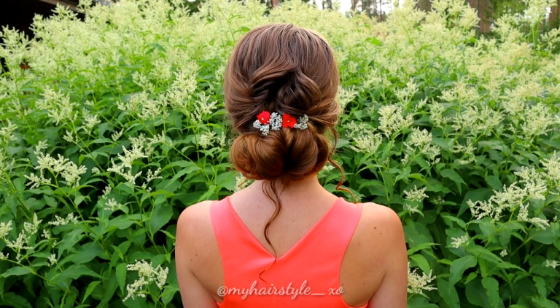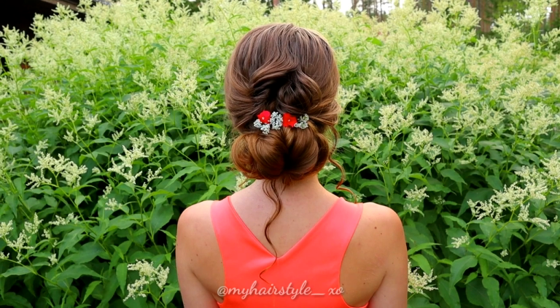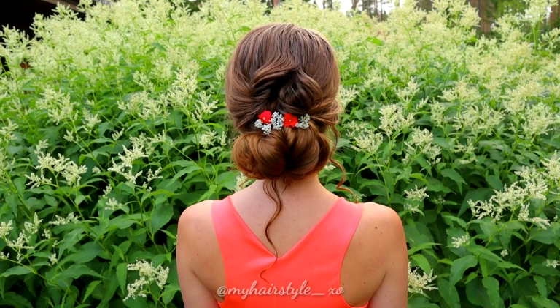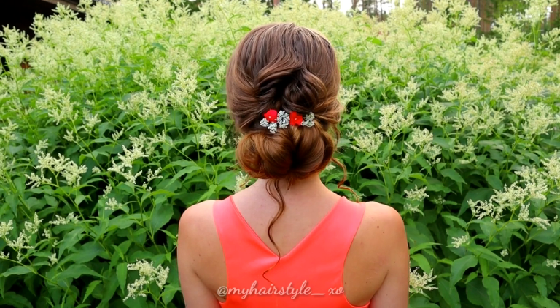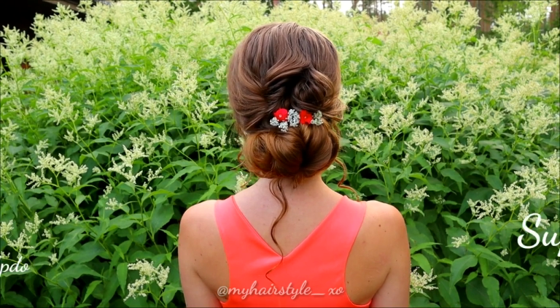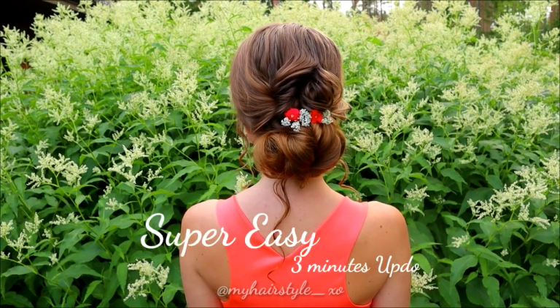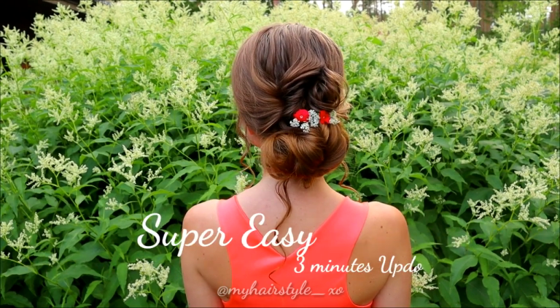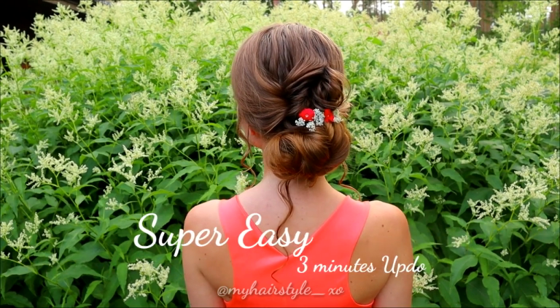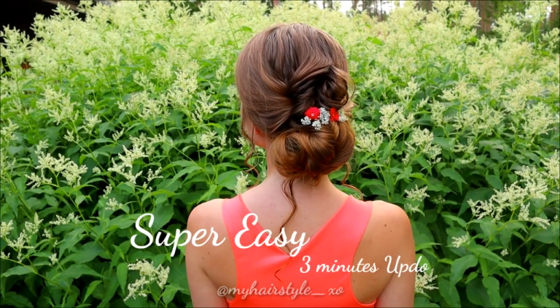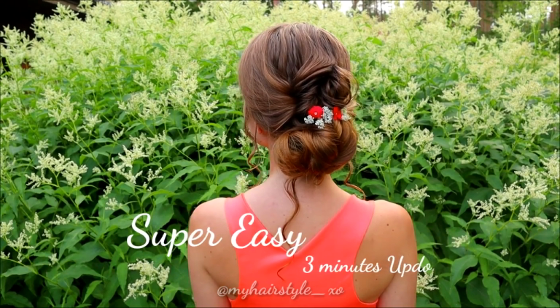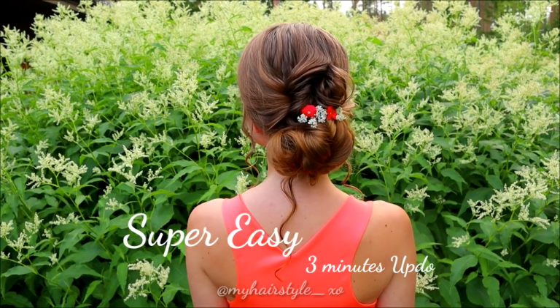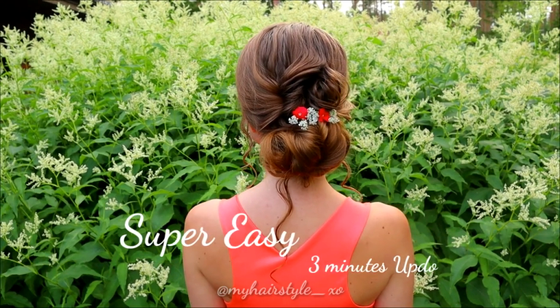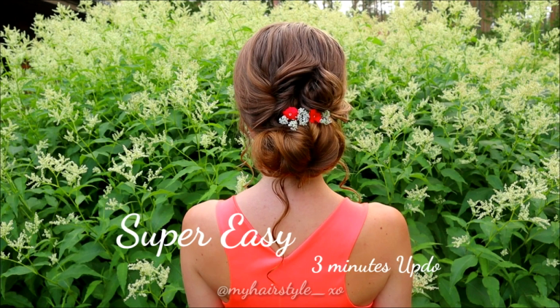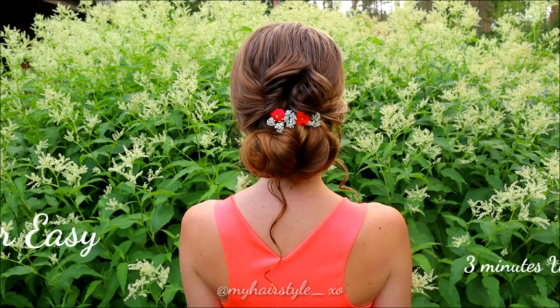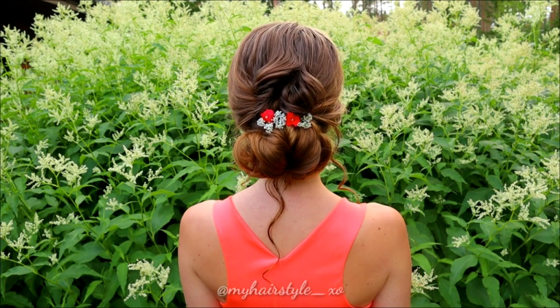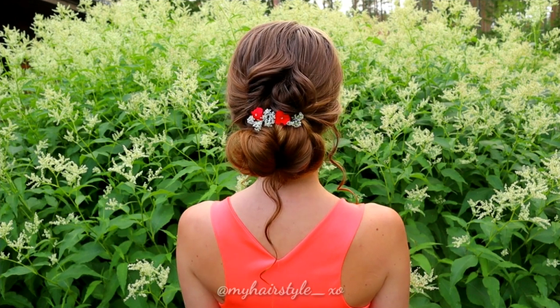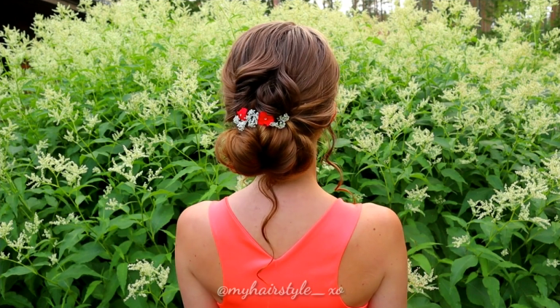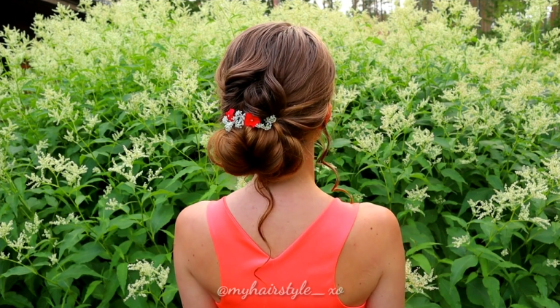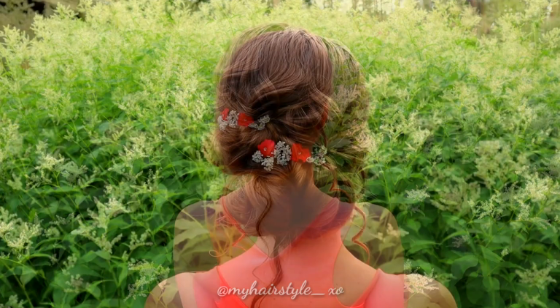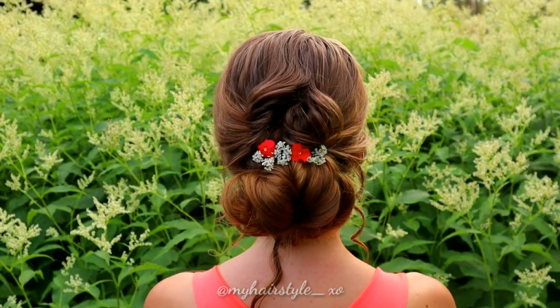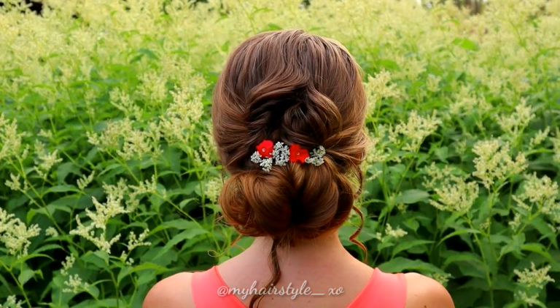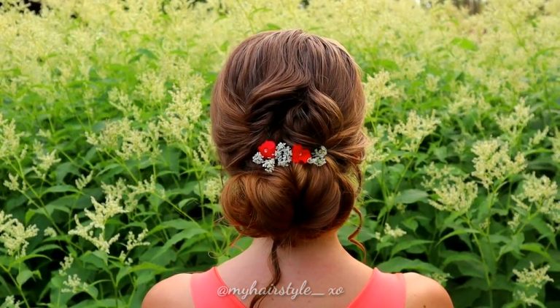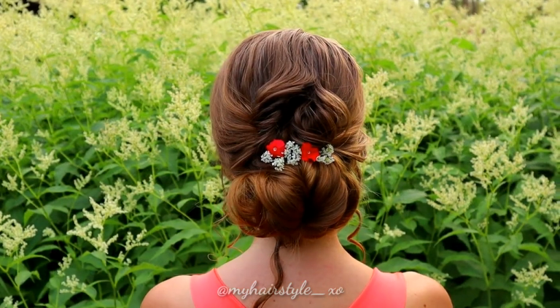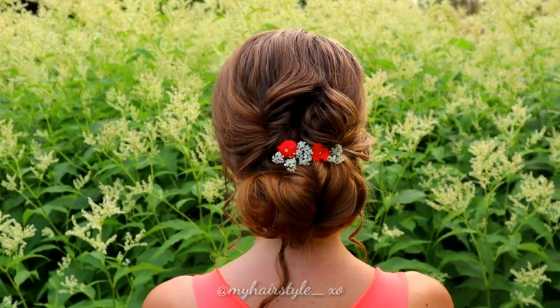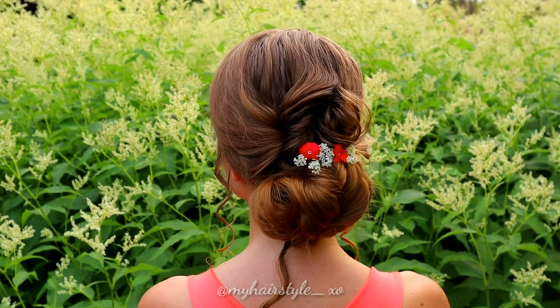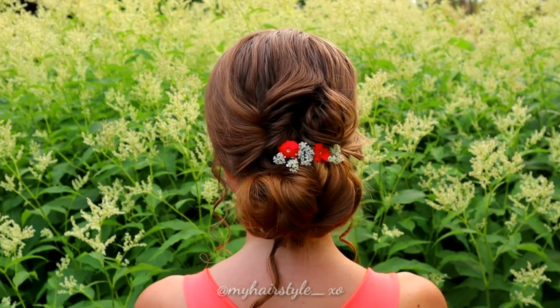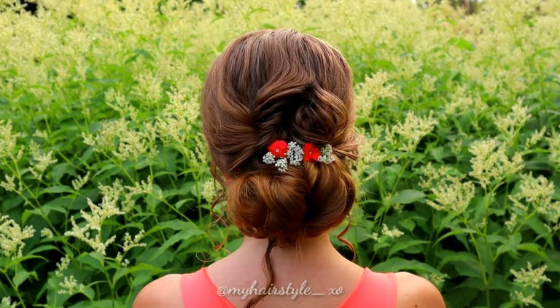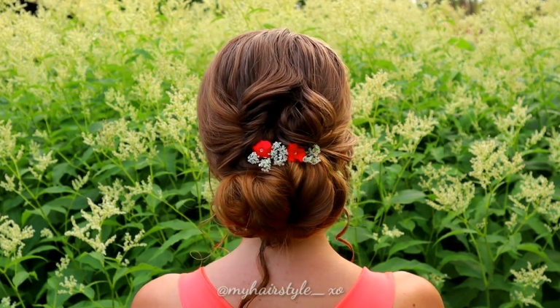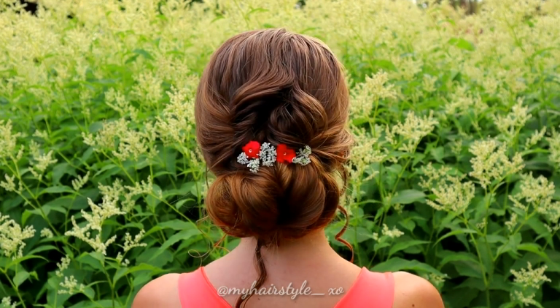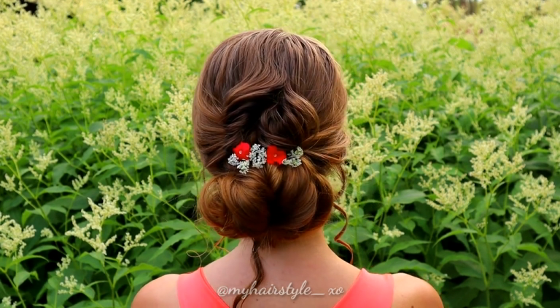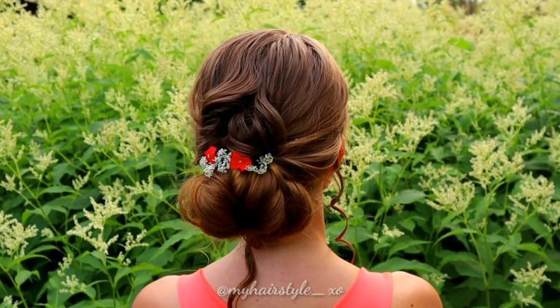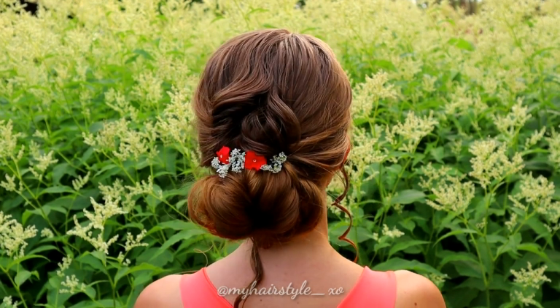Hi! In this tutorial, I will show you how to create this super easy 3 minutes updo. This hairstyle doesn't require braiding, so it's great for those who cannot braid at all as well.